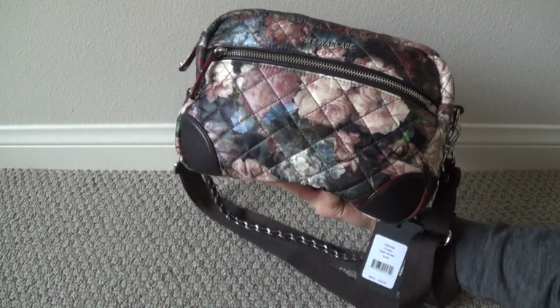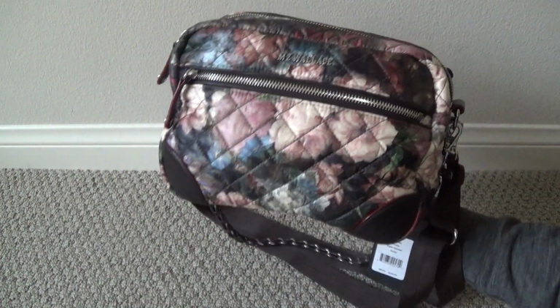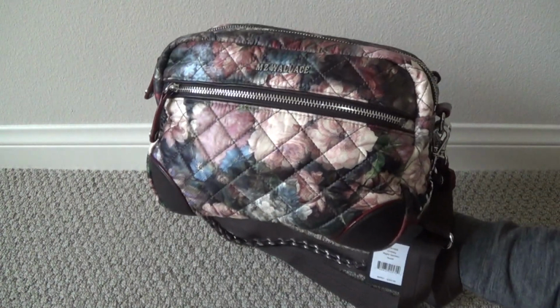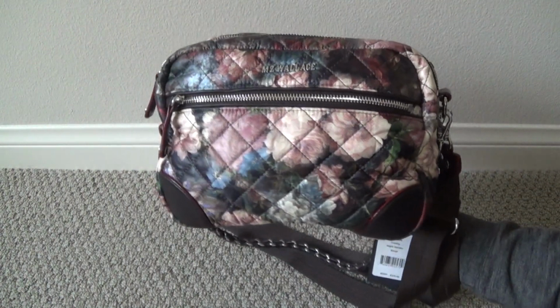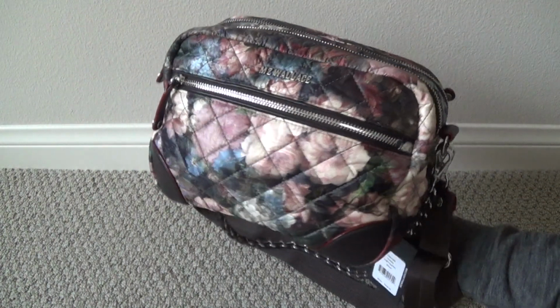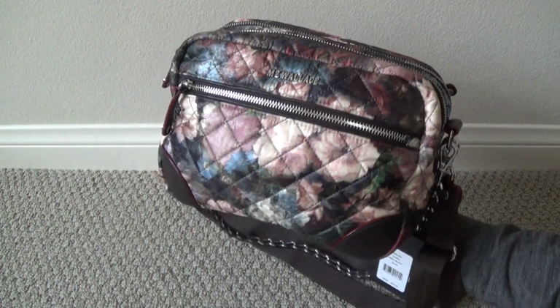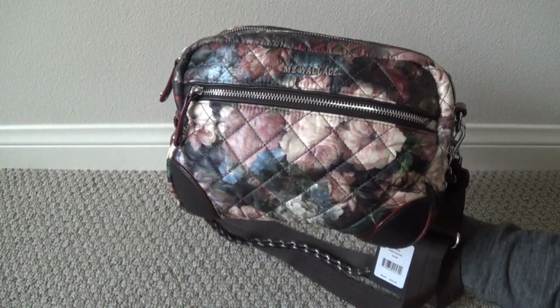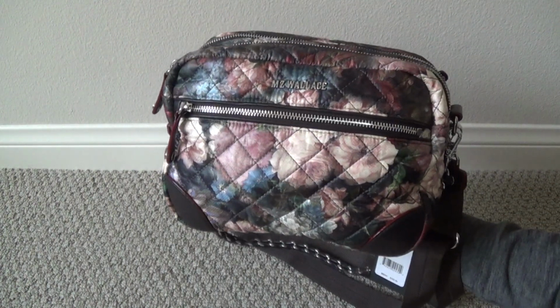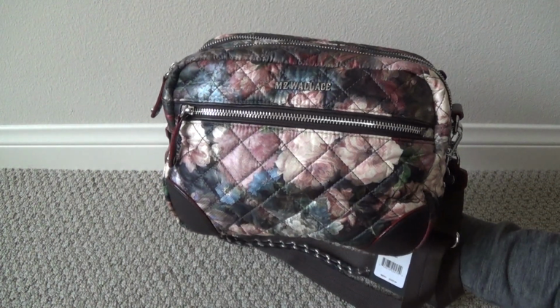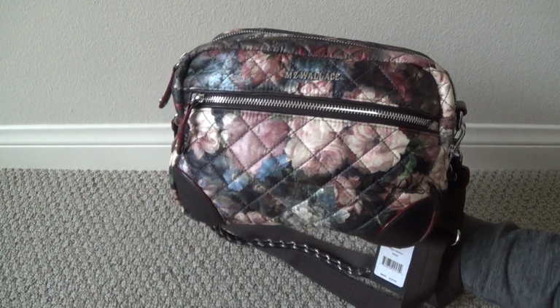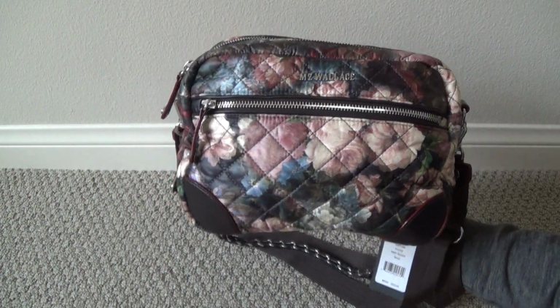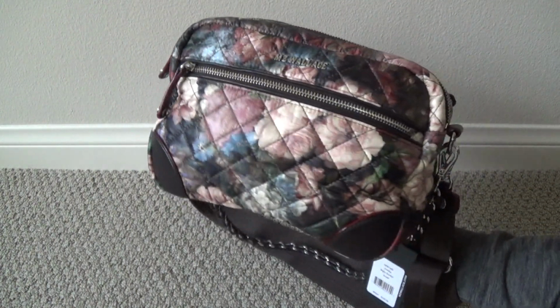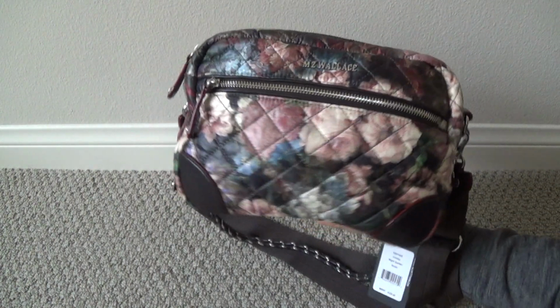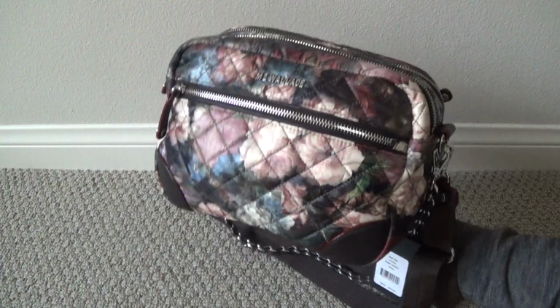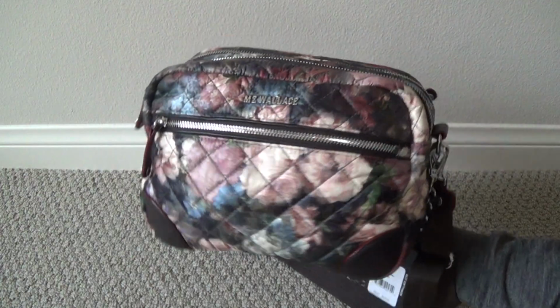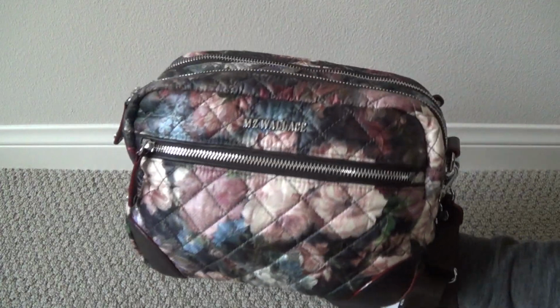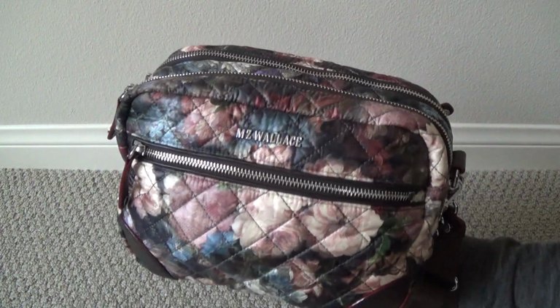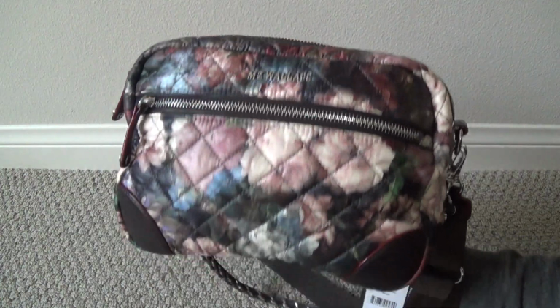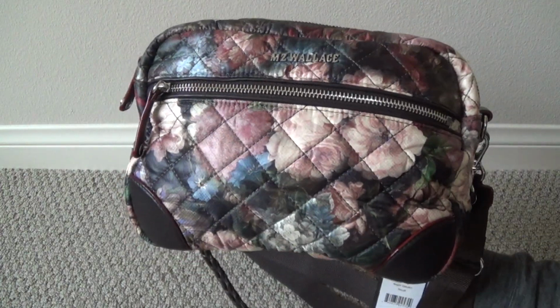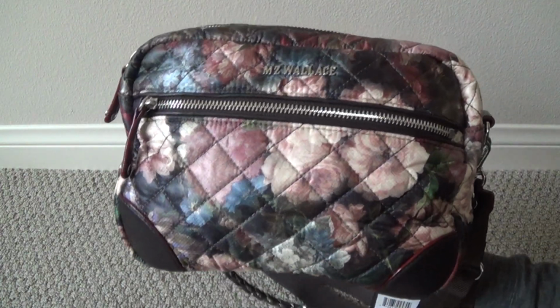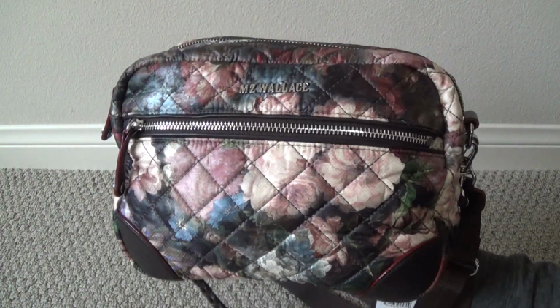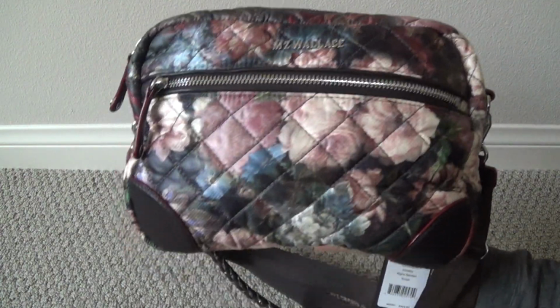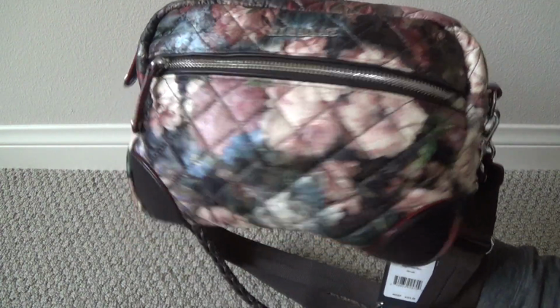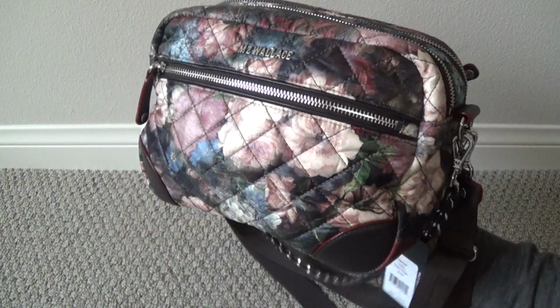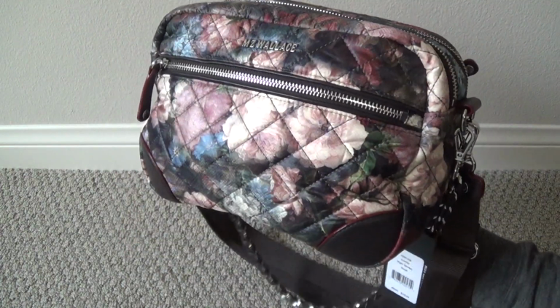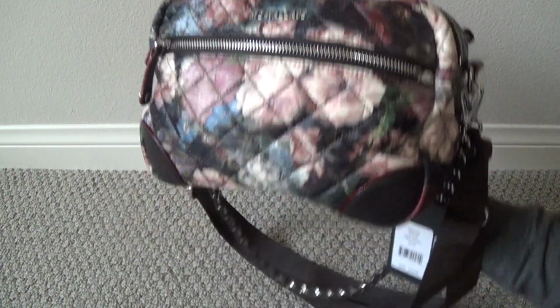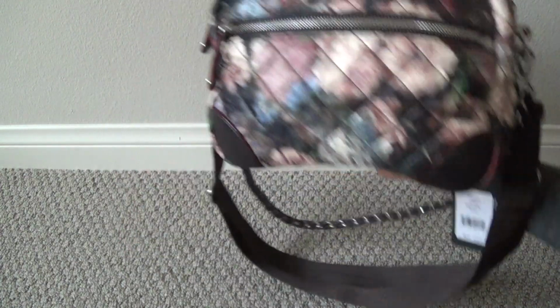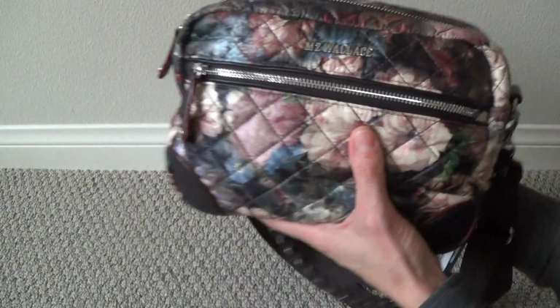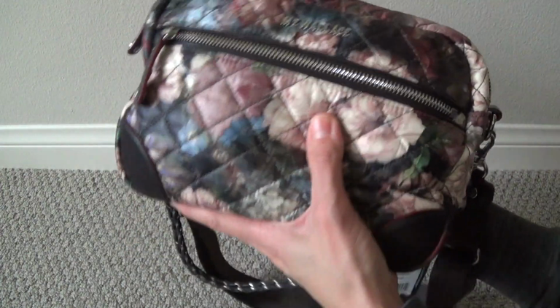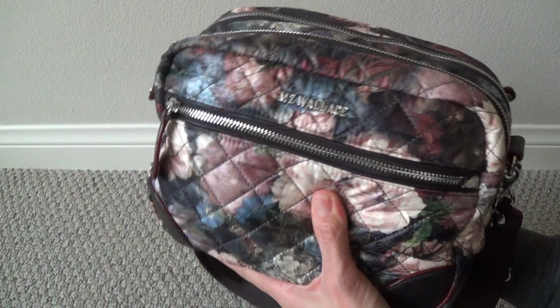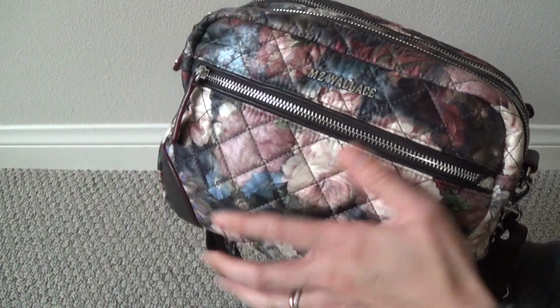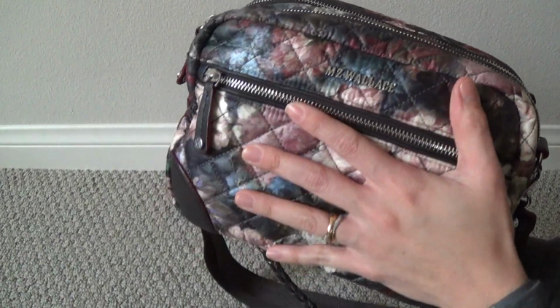So I think this bag is ultimately going to be going back, but I wanted to get the footage out to you so that you have an idea of what it looks like and what it can hold. So we're just going to jump into the pockets.